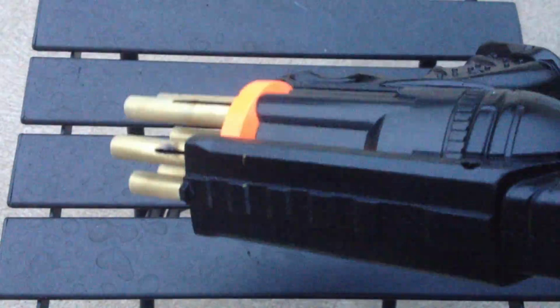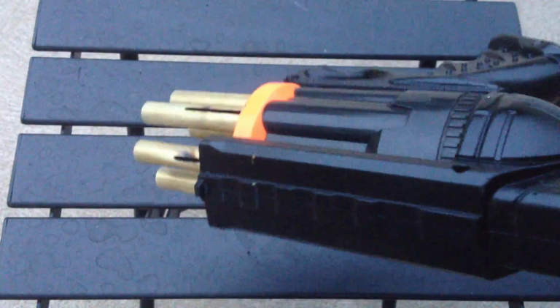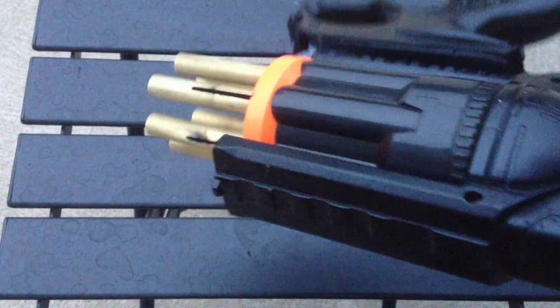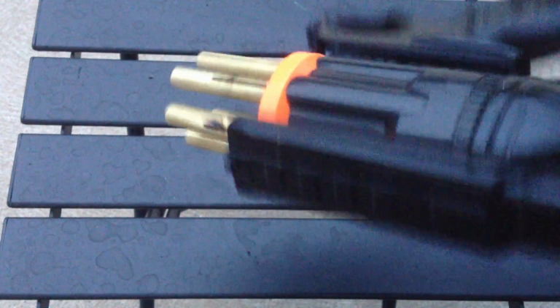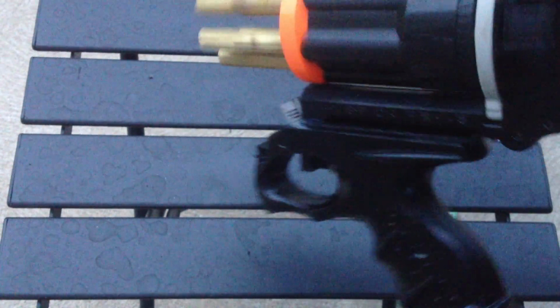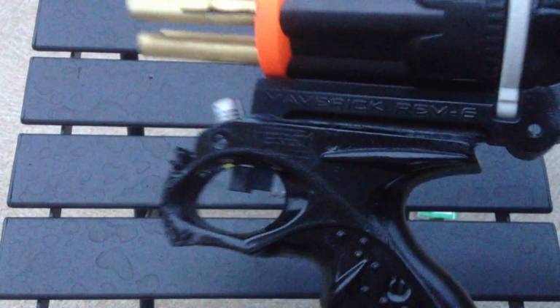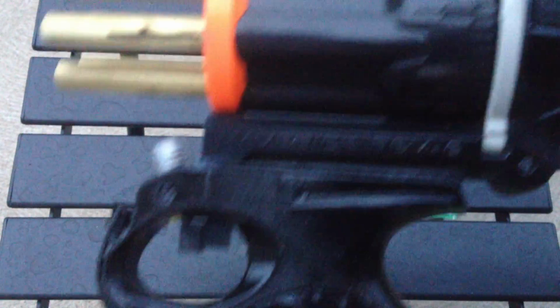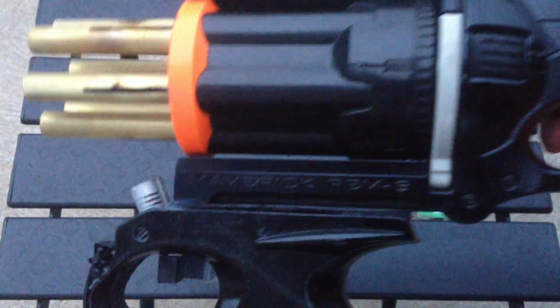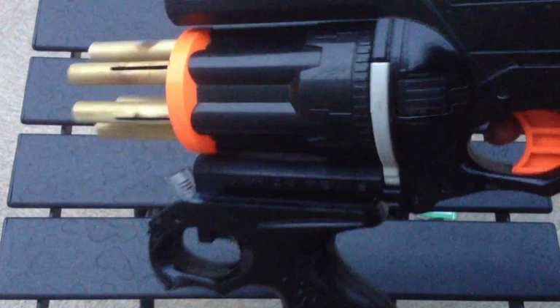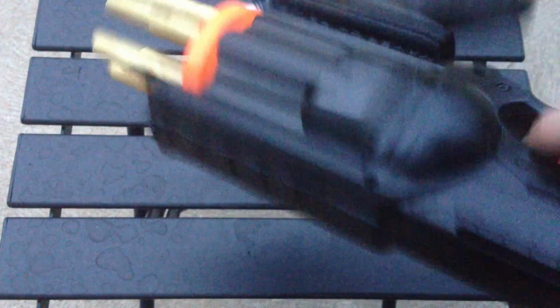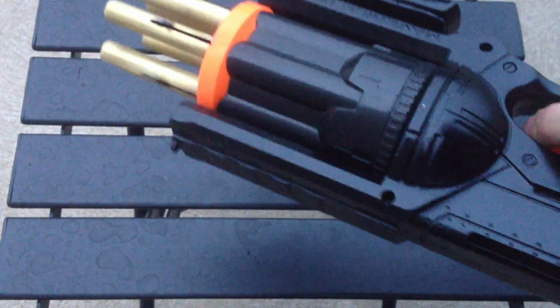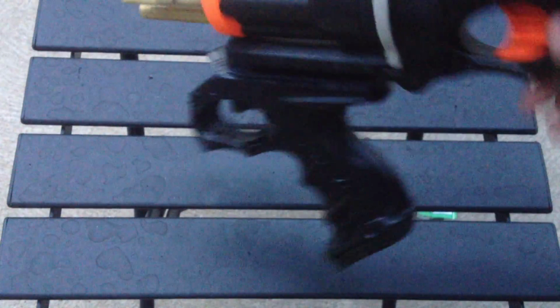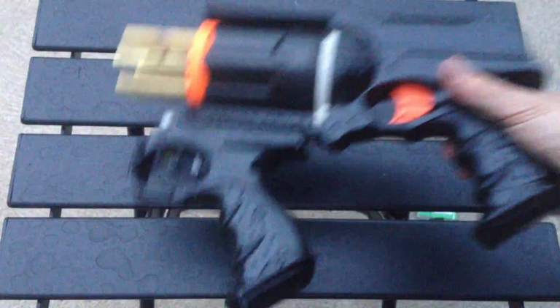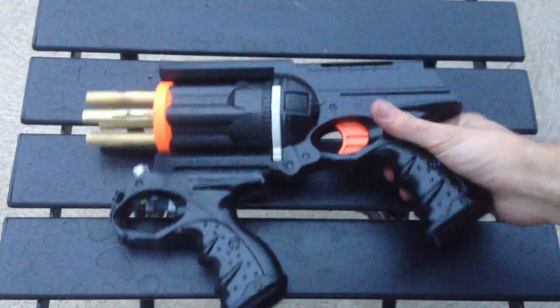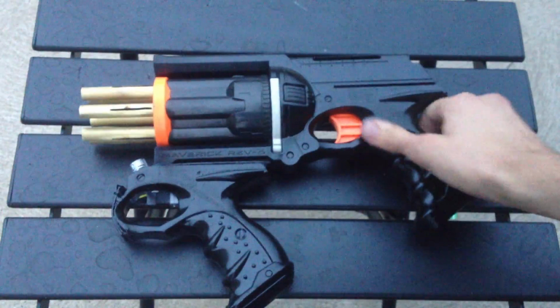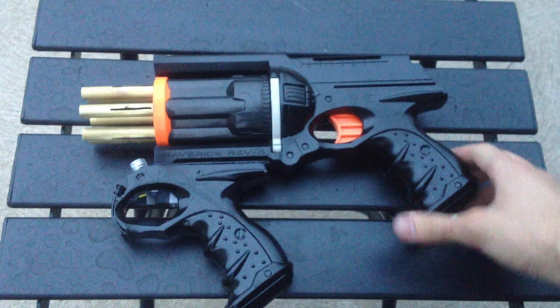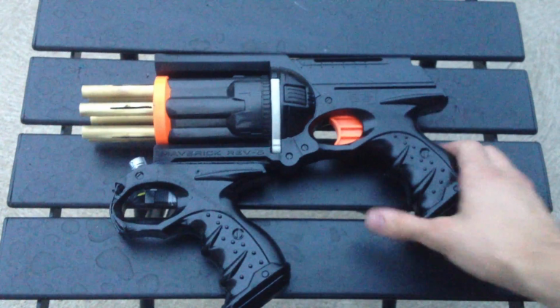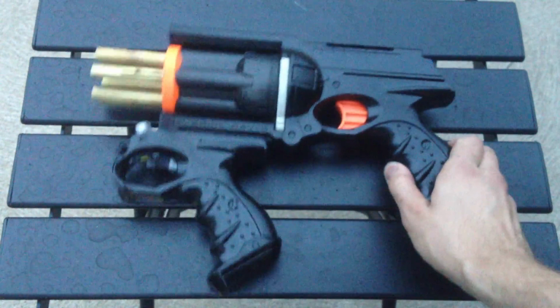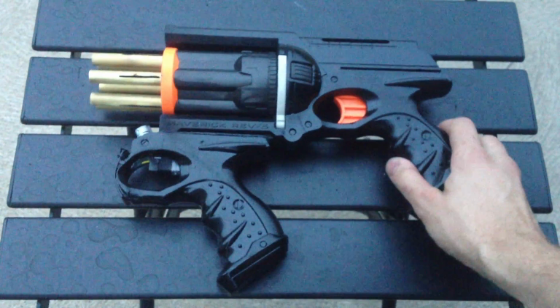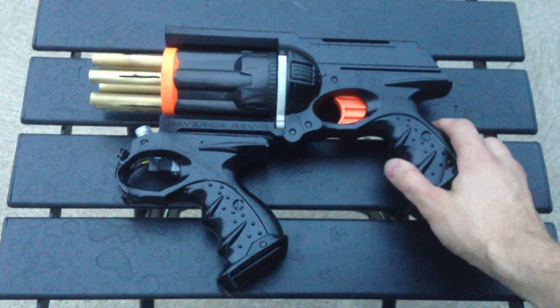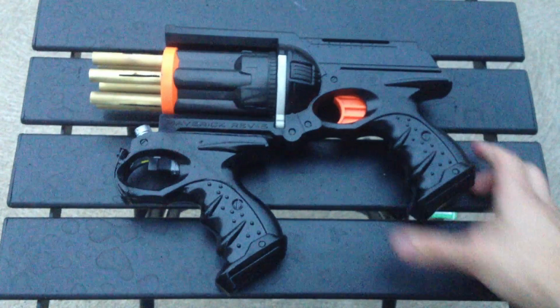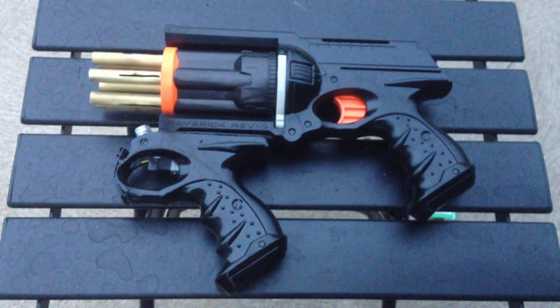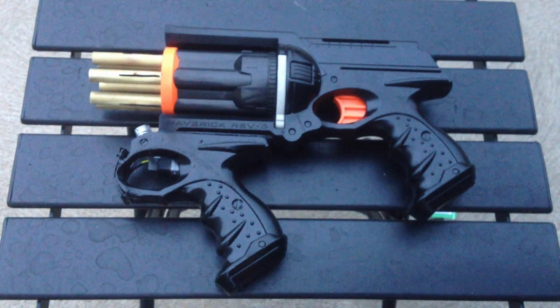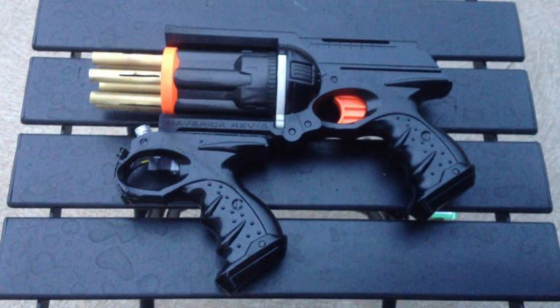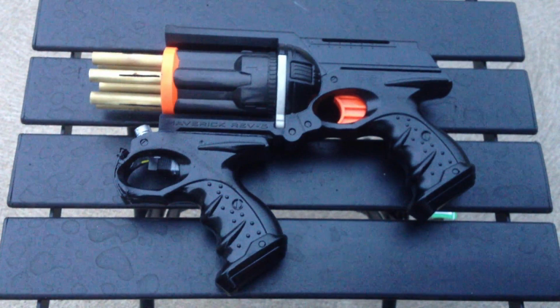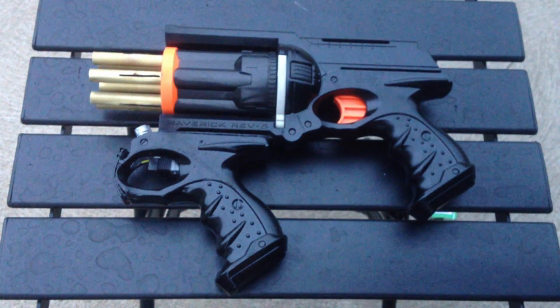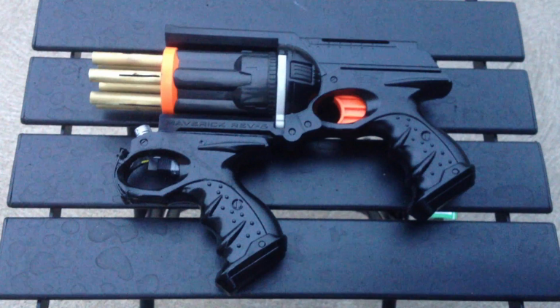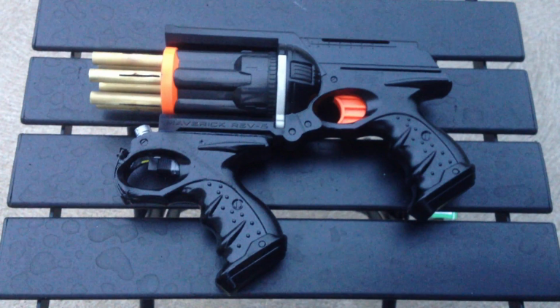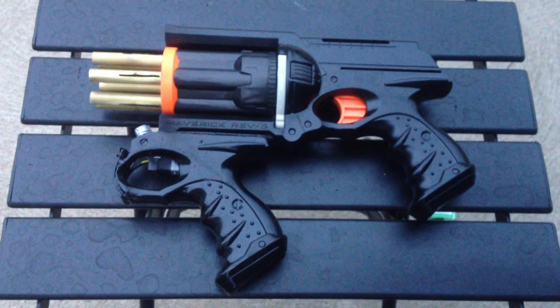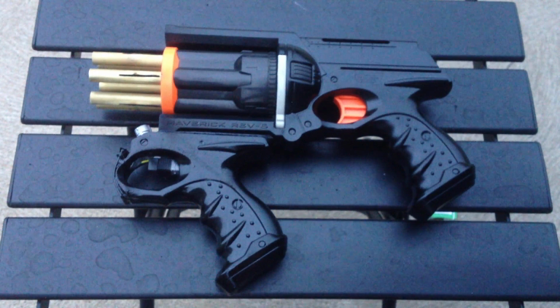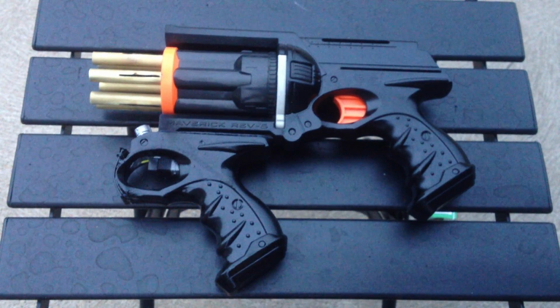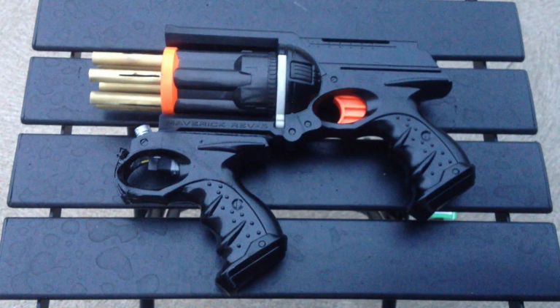And that's pretty much it. So you can make it as simple as you want, or as intricate. Put a lighter on there, whatever you want. Alright, thanks for watching. But be safe.